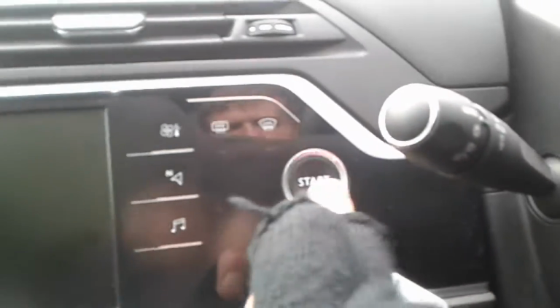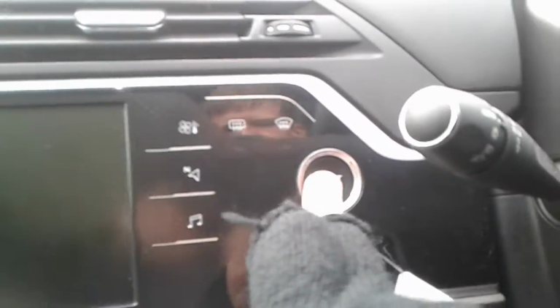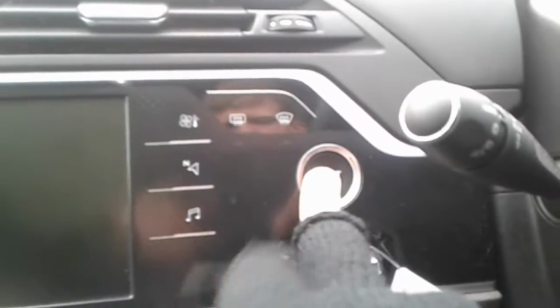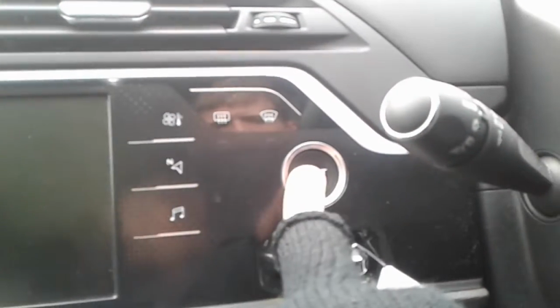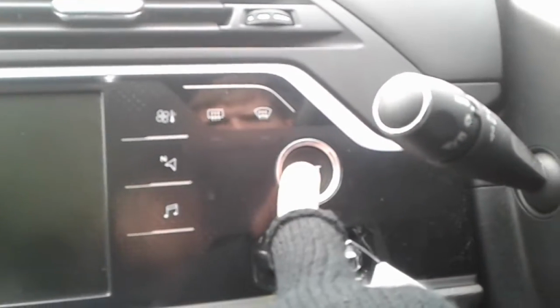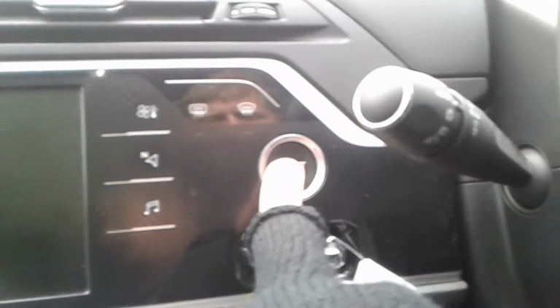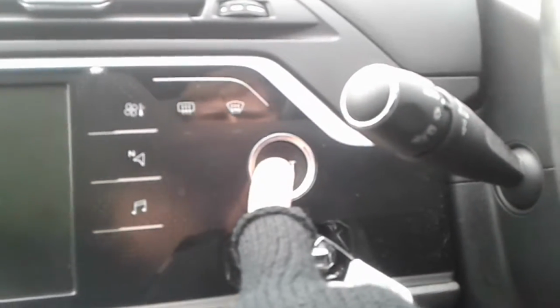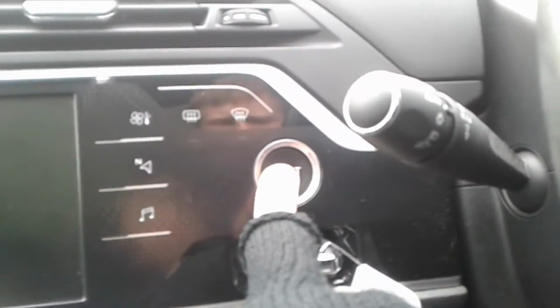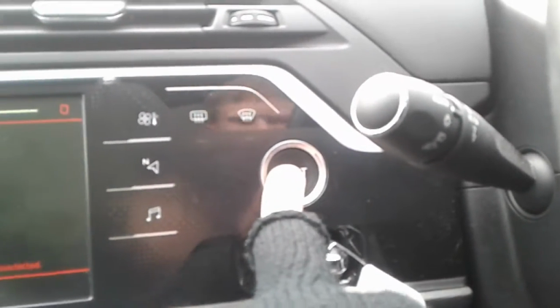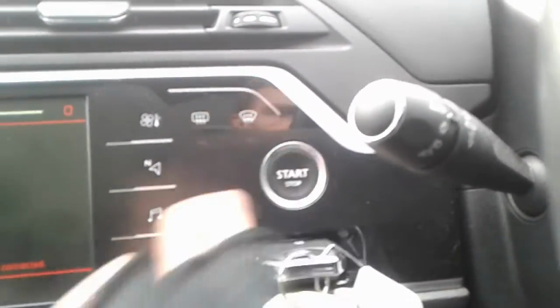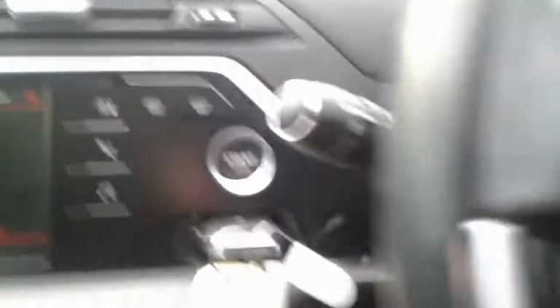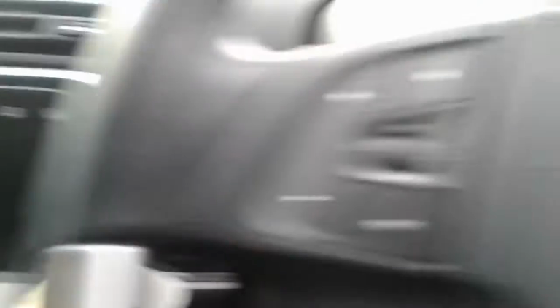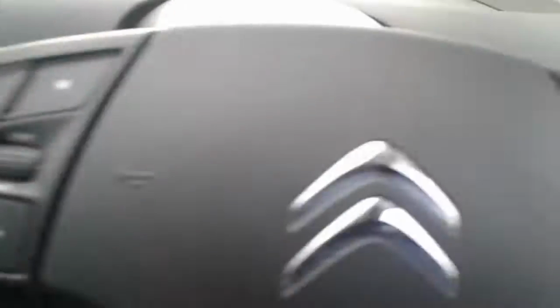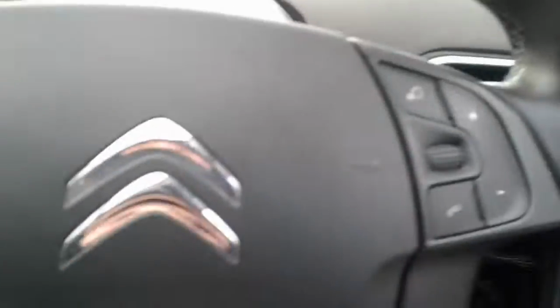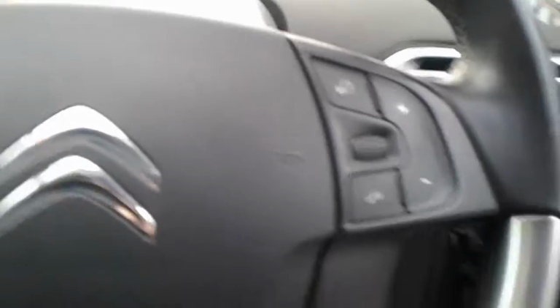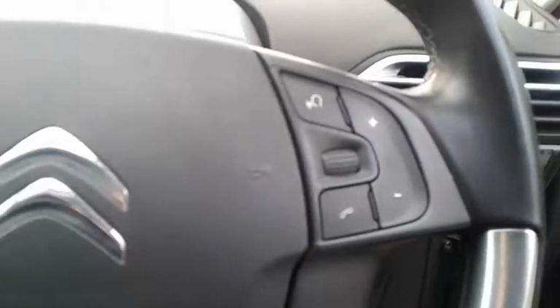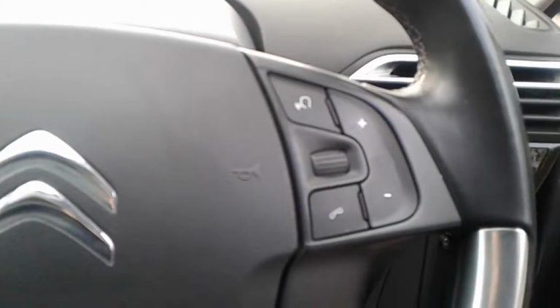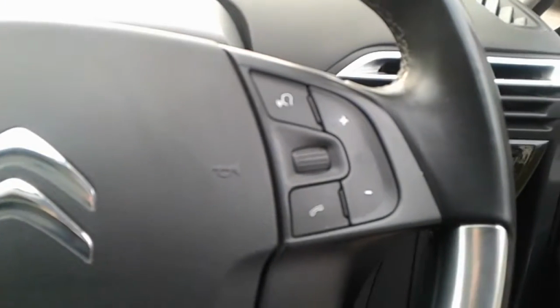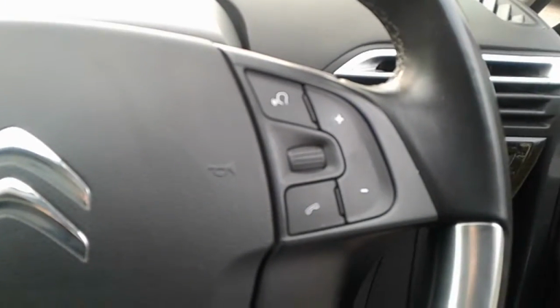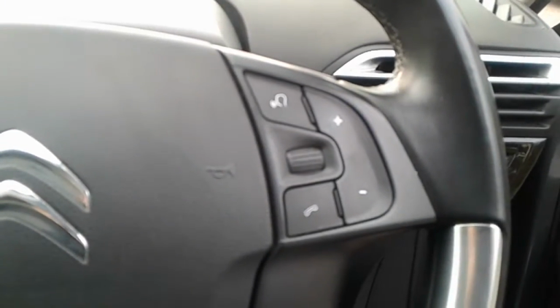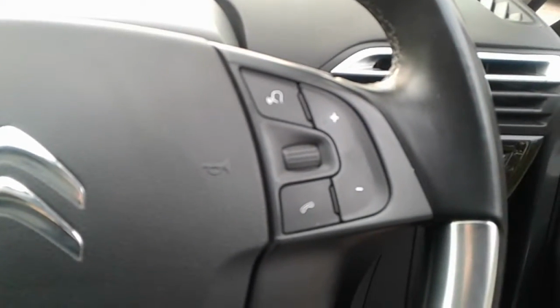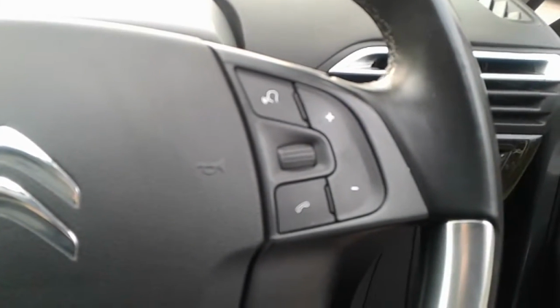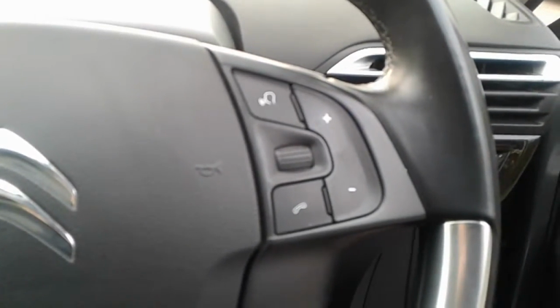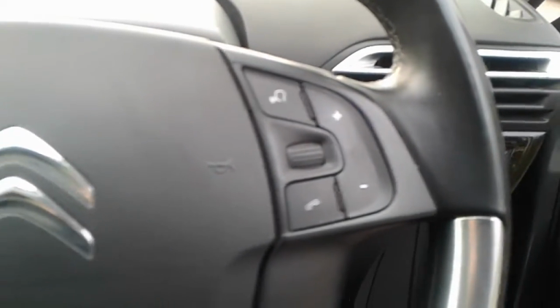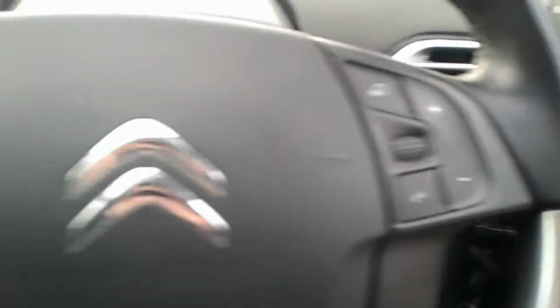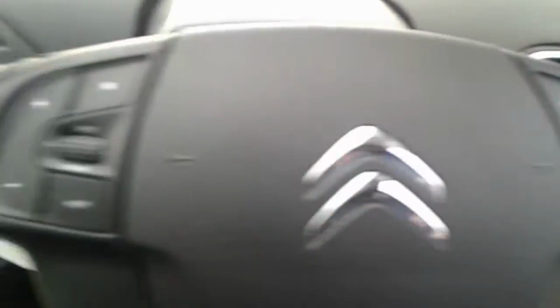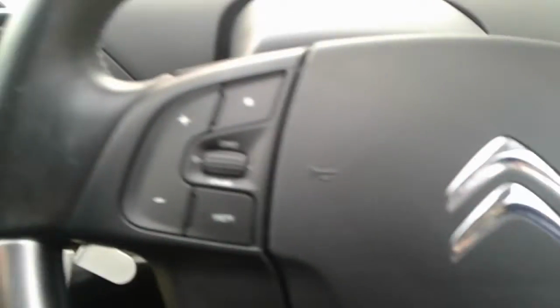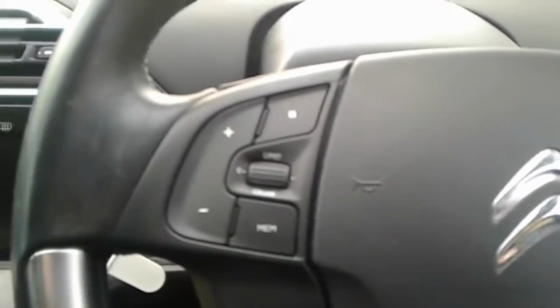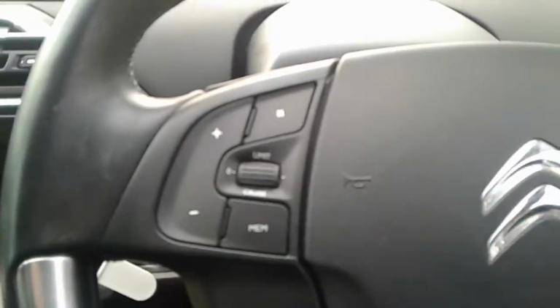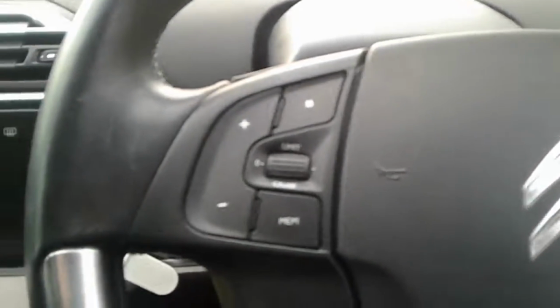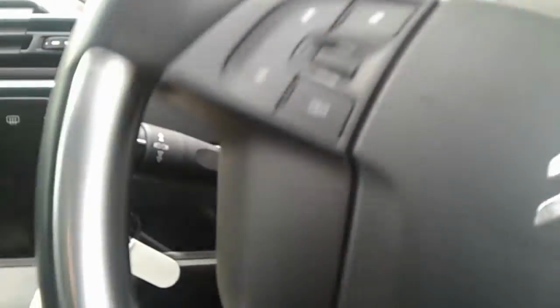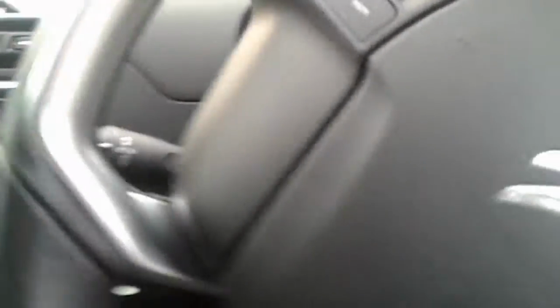There's a stop-start button in here. We've got steering wheel controls for radio, telephone, cruise control and speed limiter.